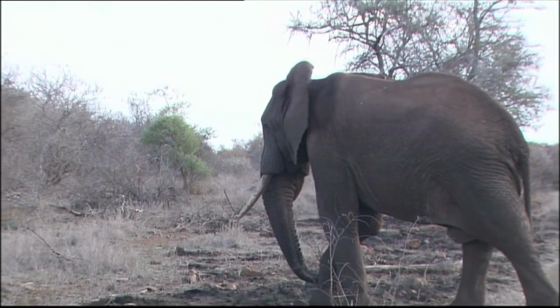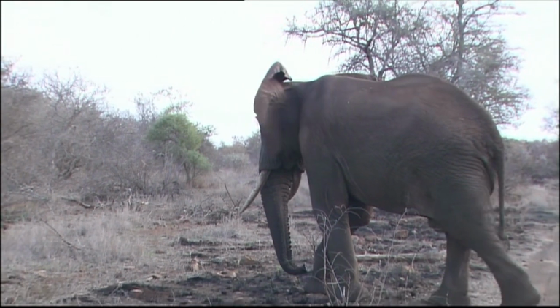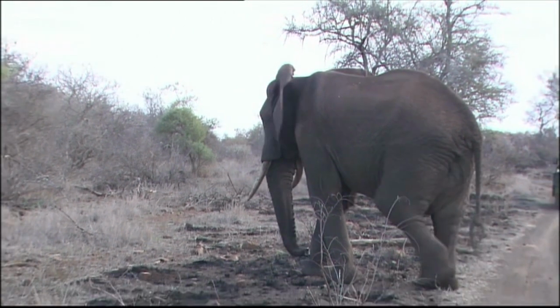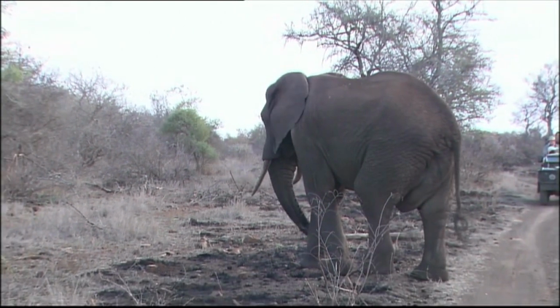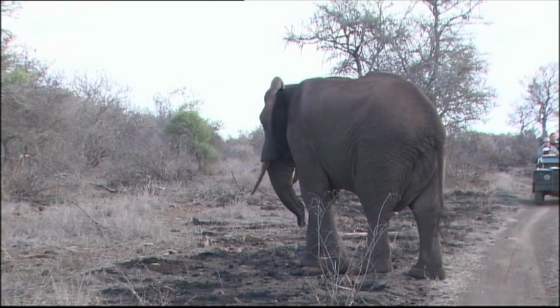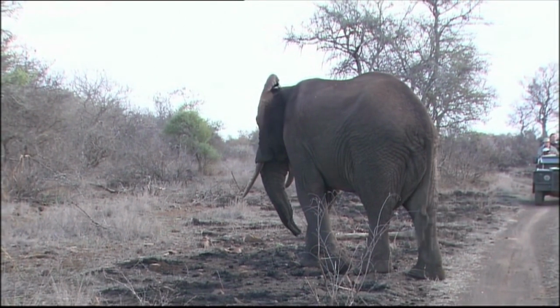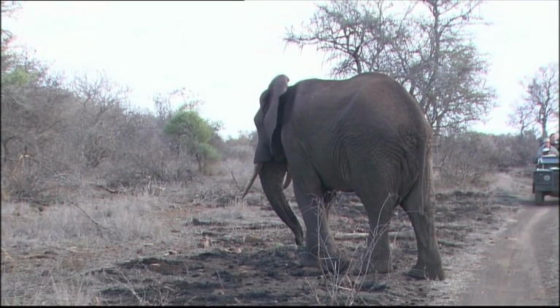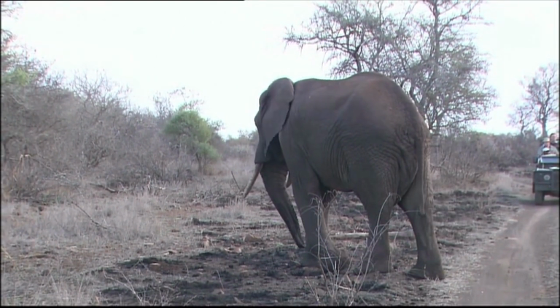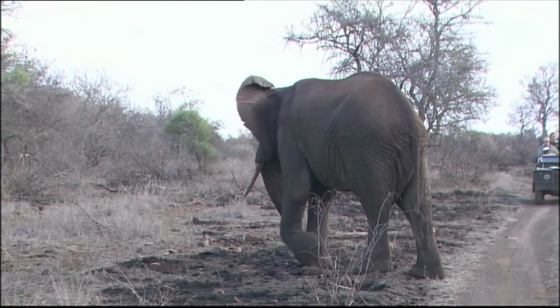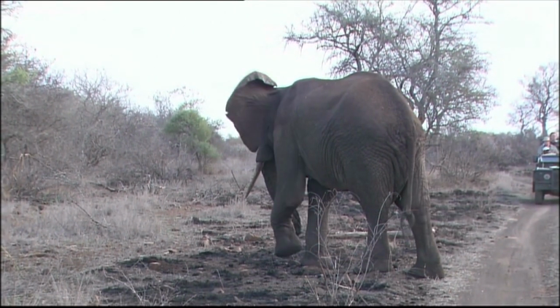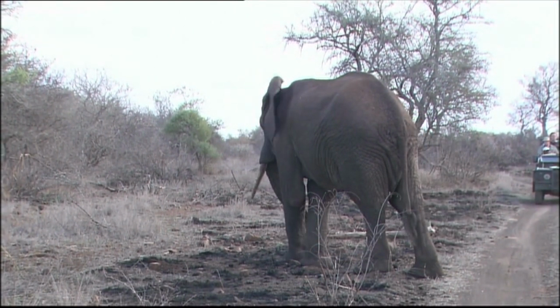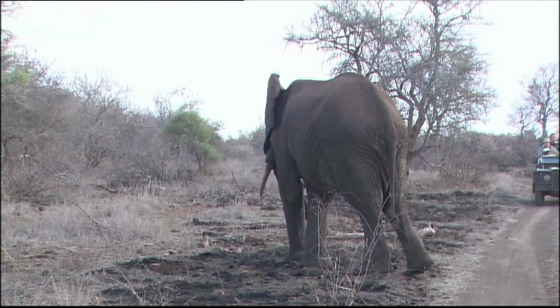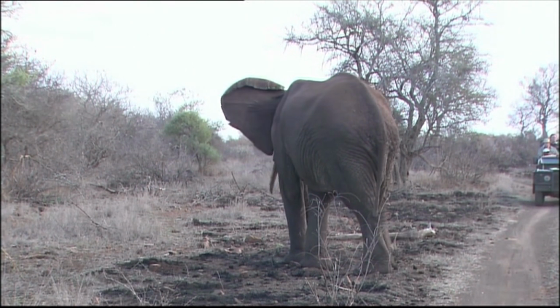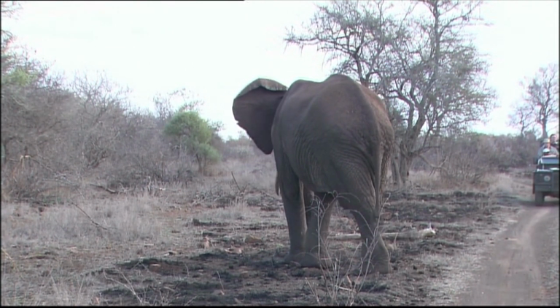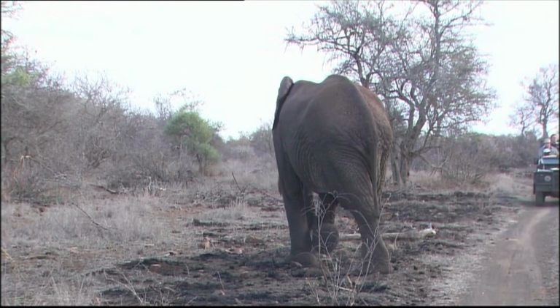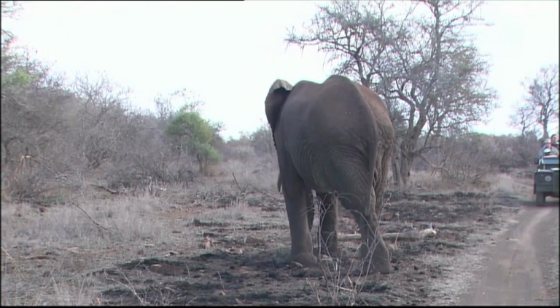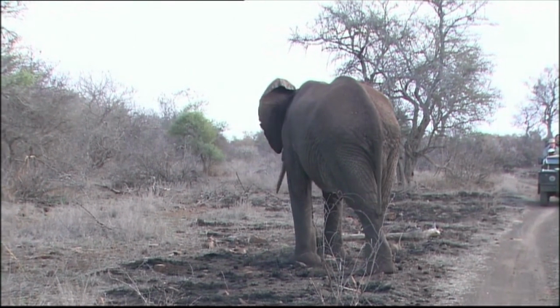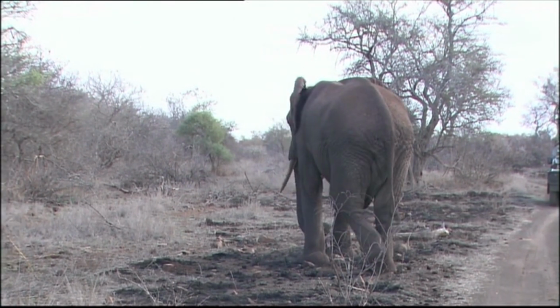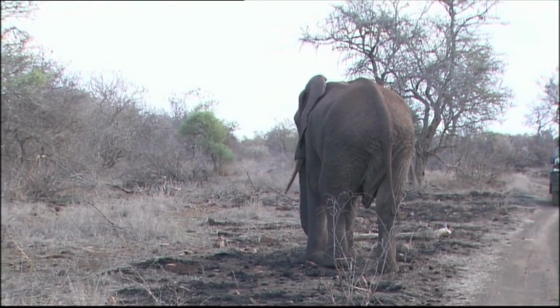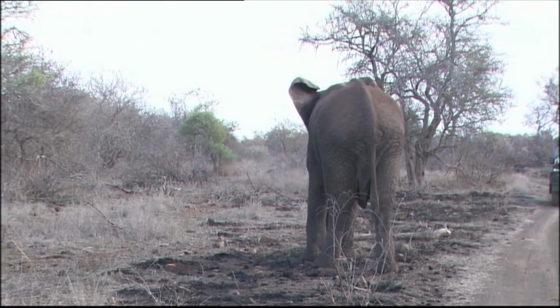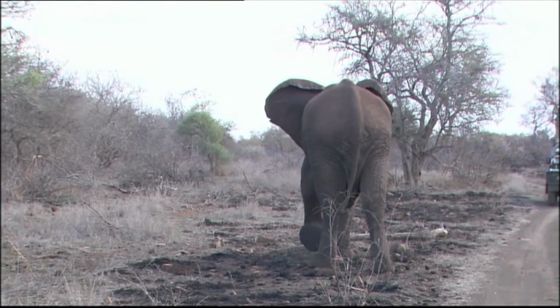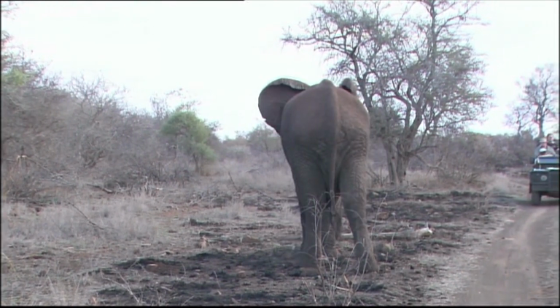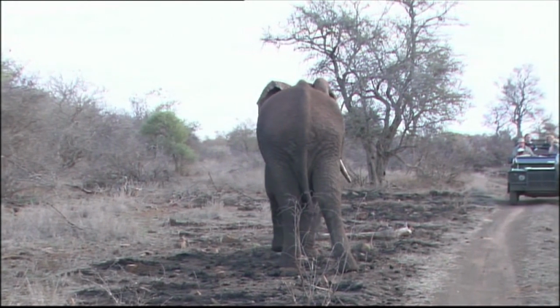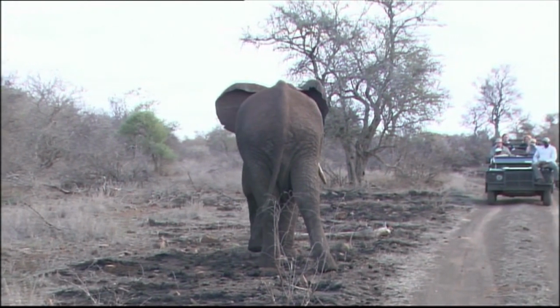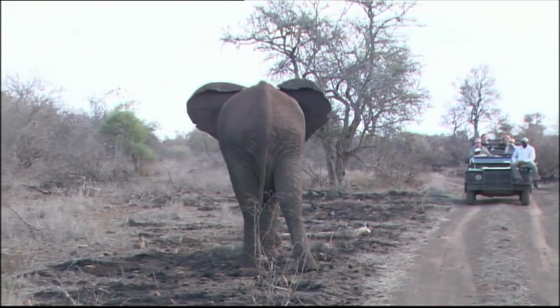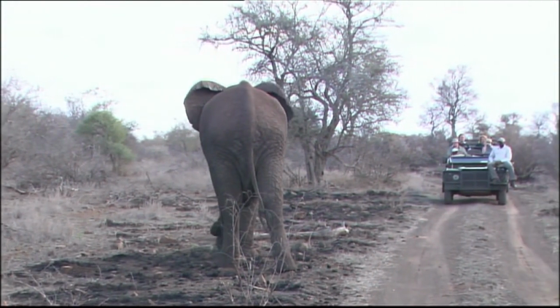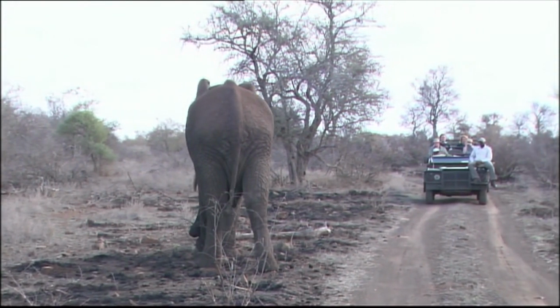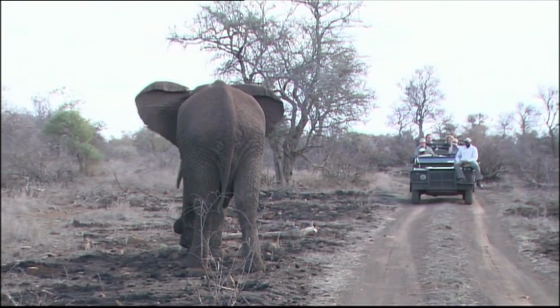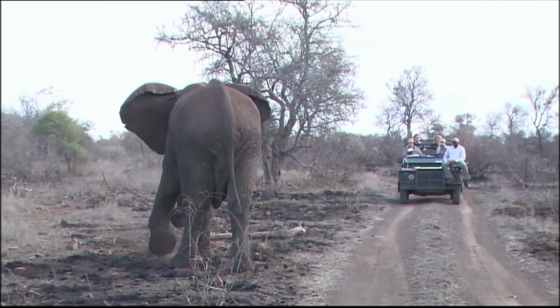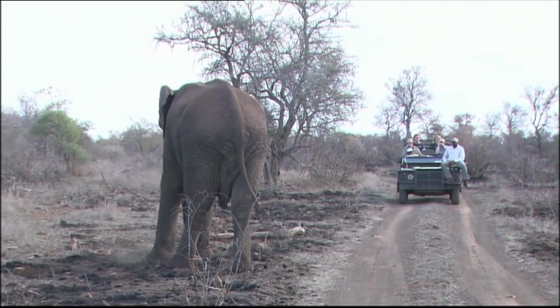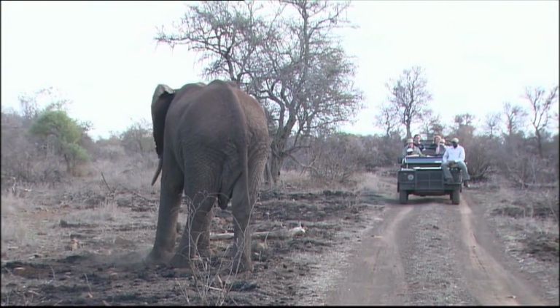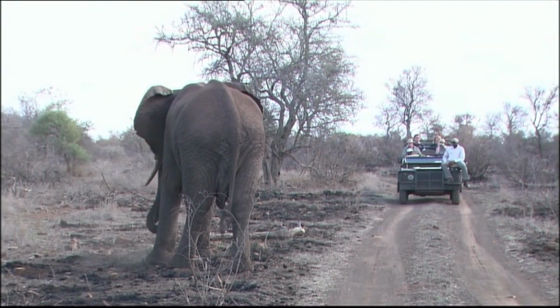What an experience — literally 15 feet from our vehicle, the largest land mammal in the world and perfectly relaxed, the whole herd just moving past.